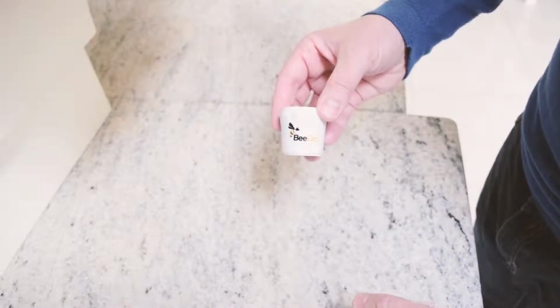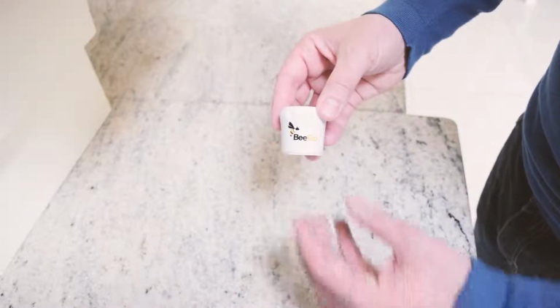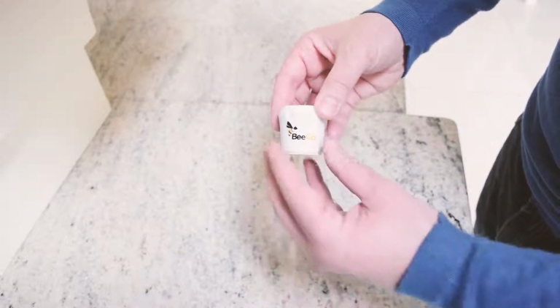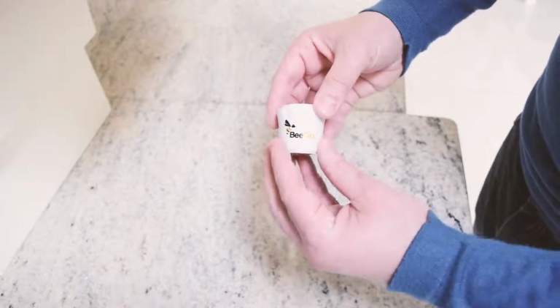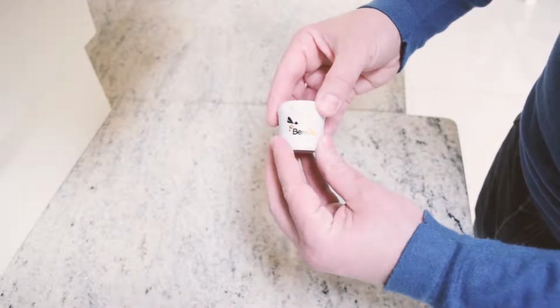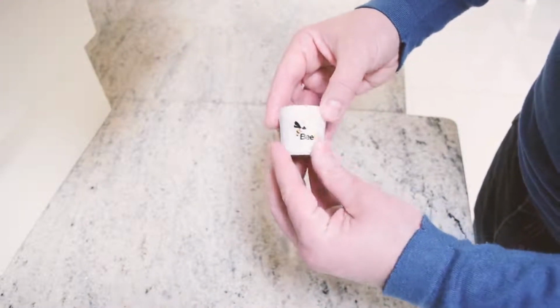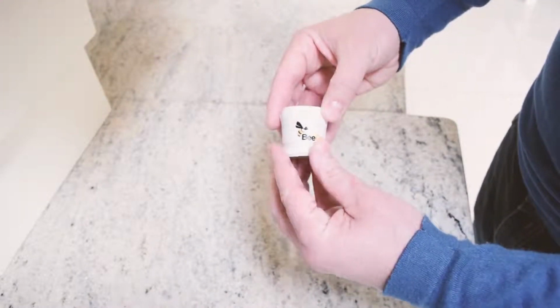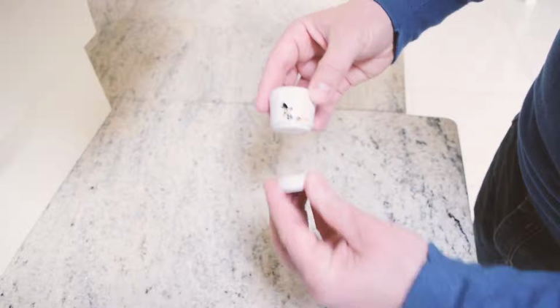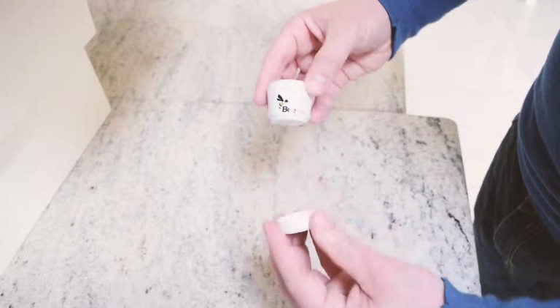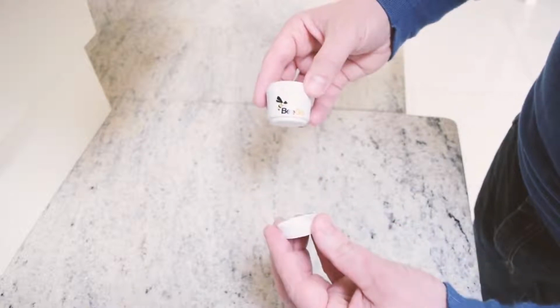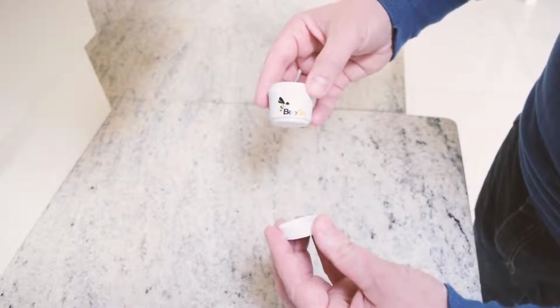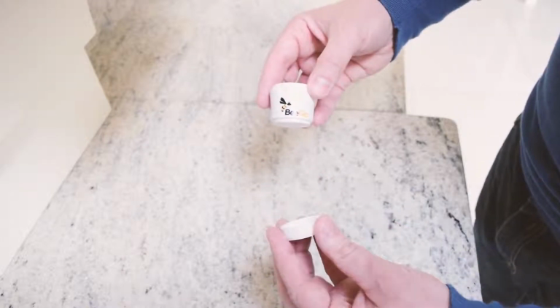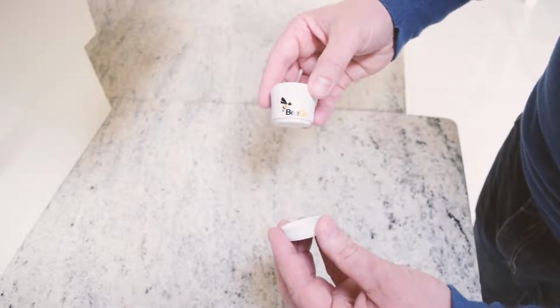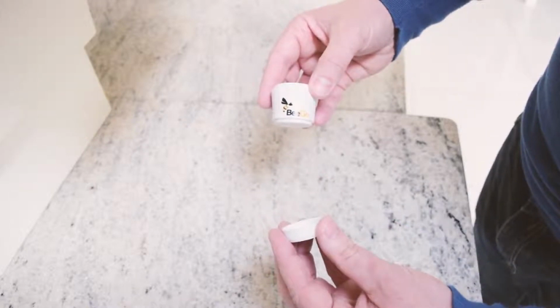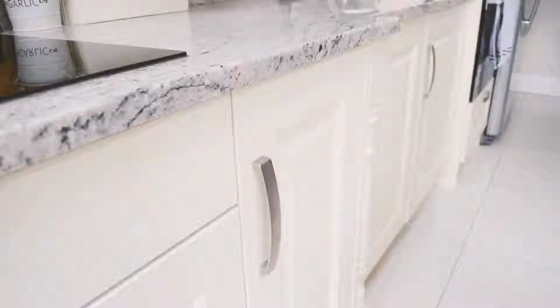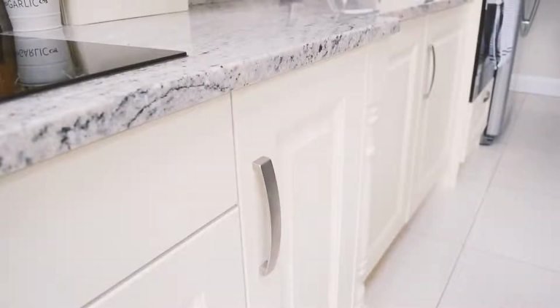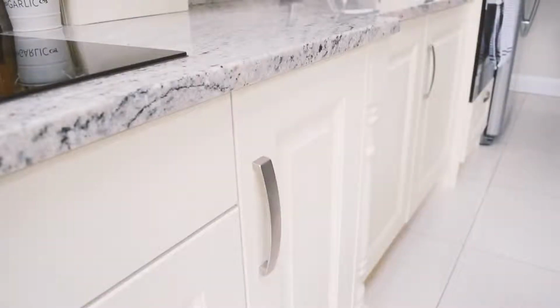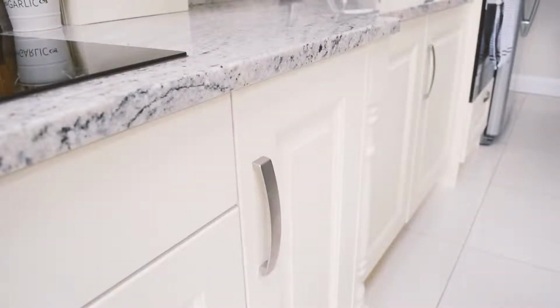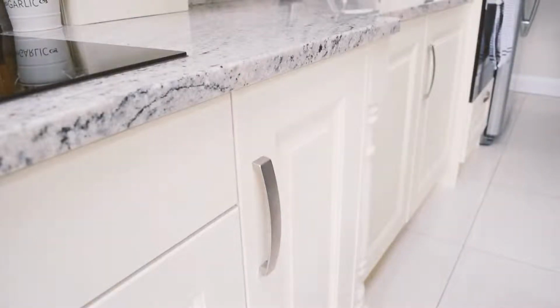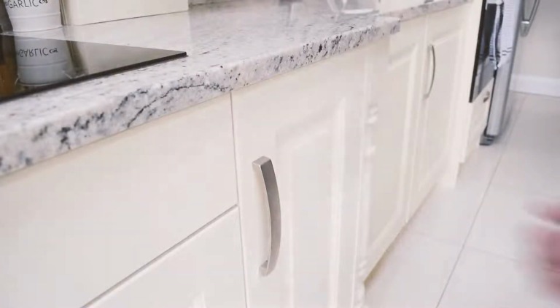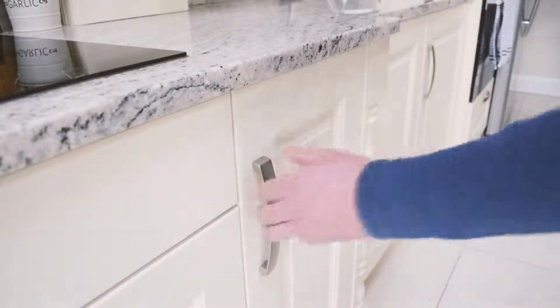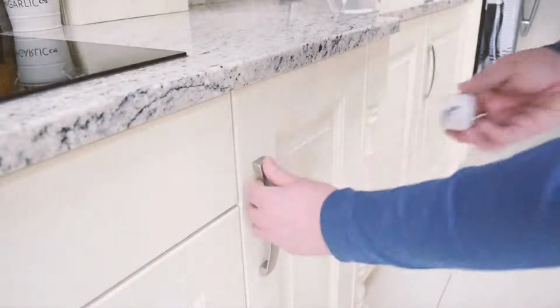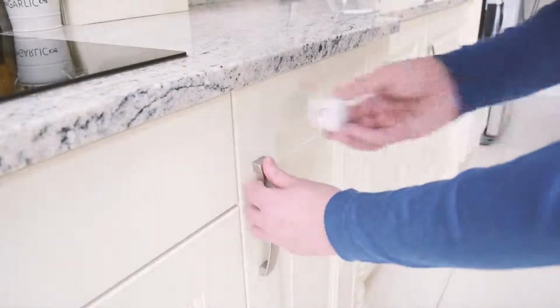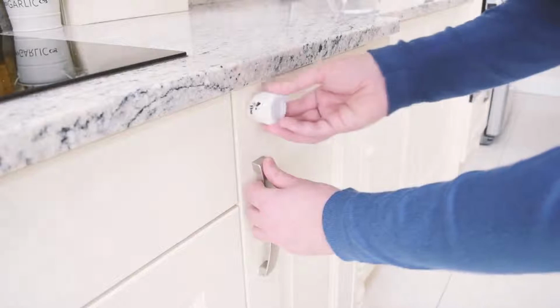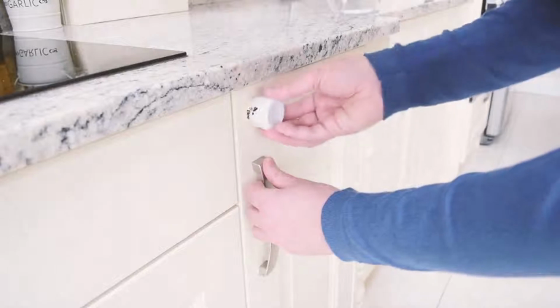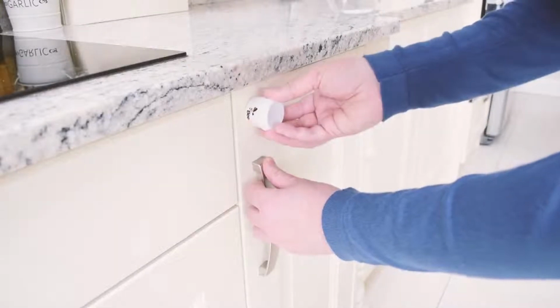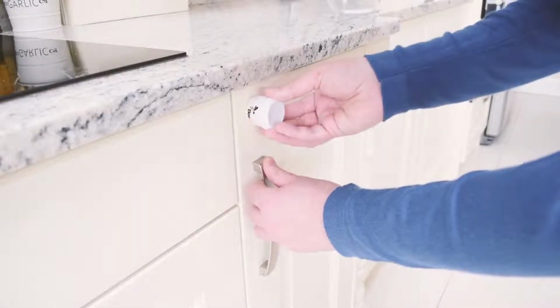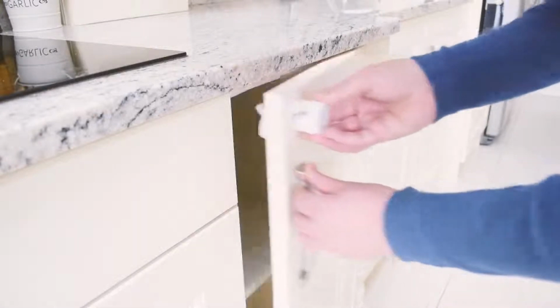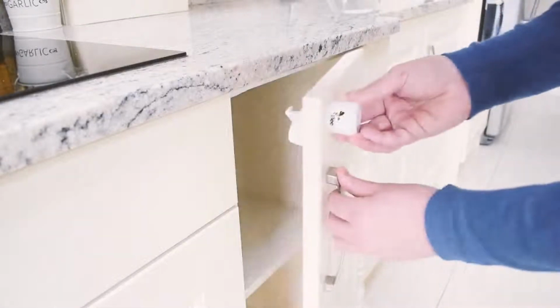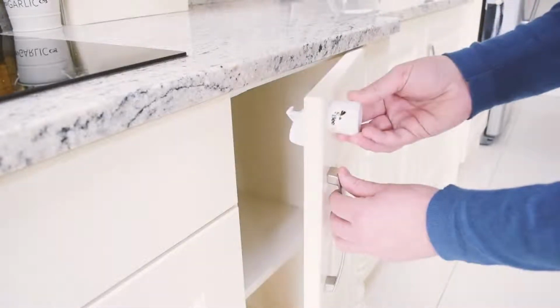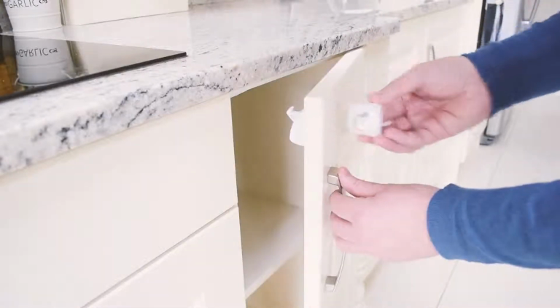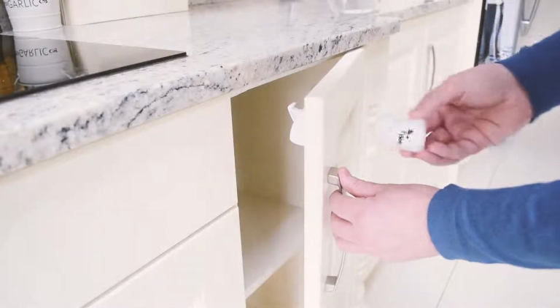To open the door, first remove the key from the key holder. Open the door by placing the key in the area the lock was installed.